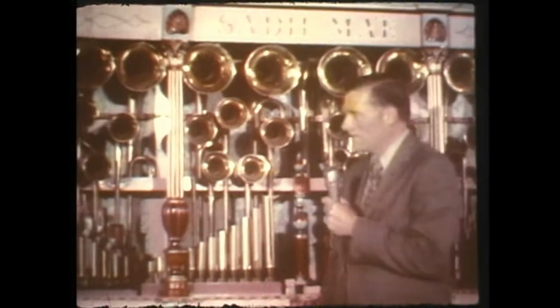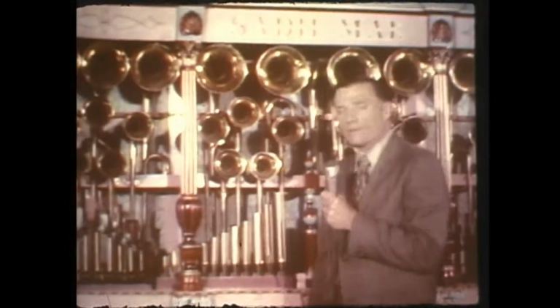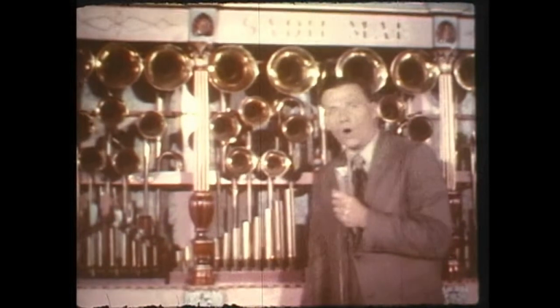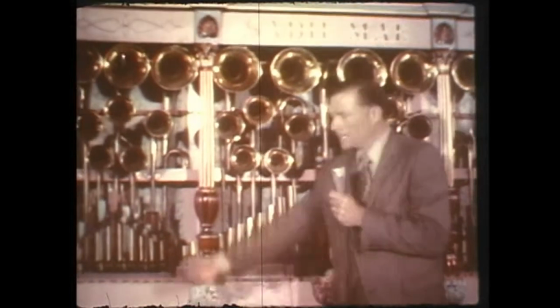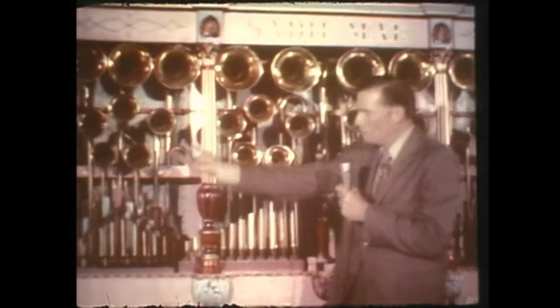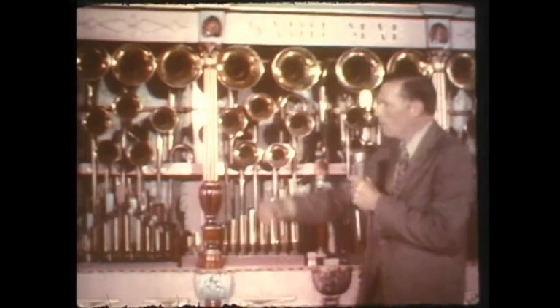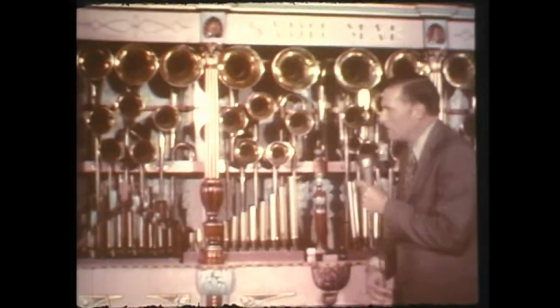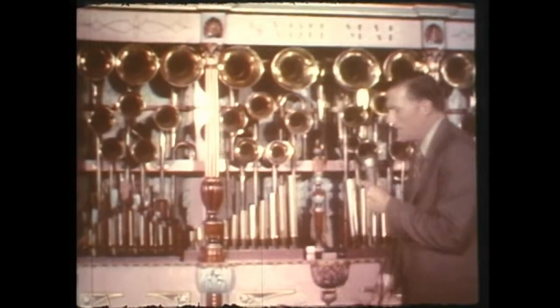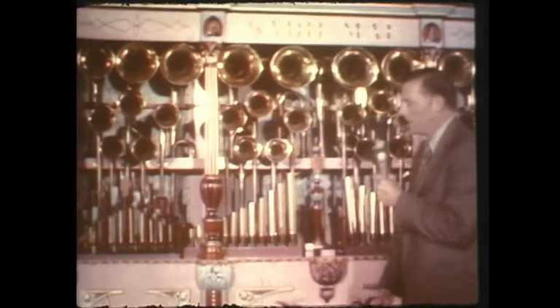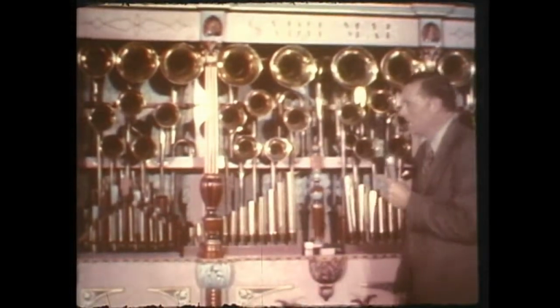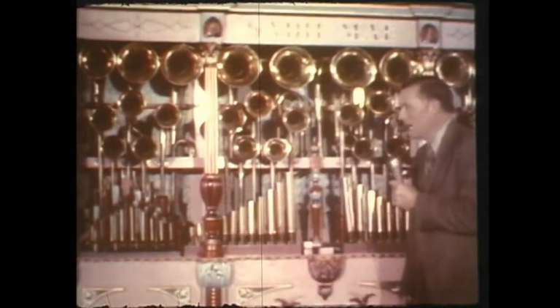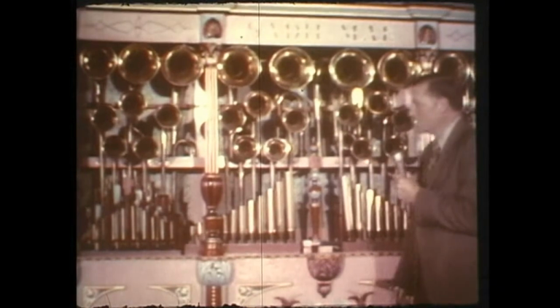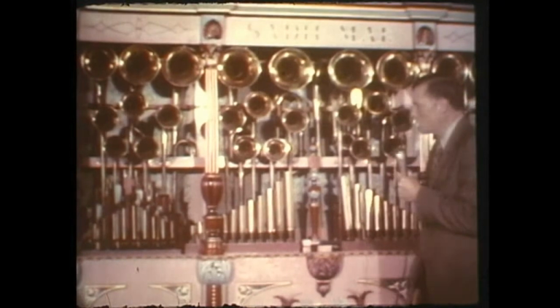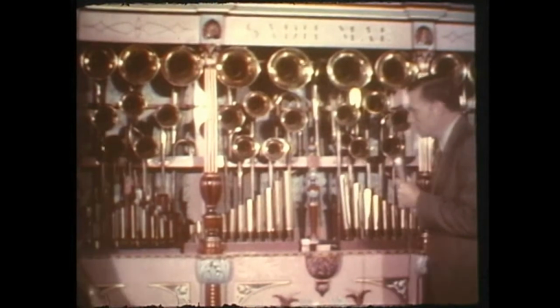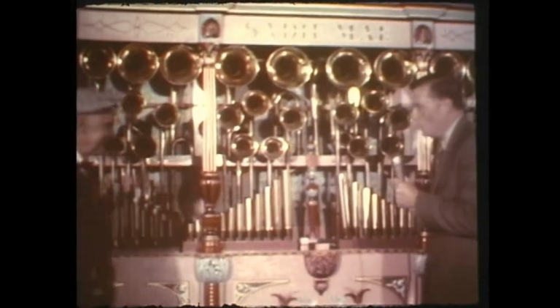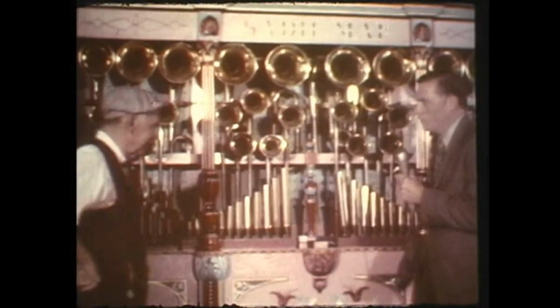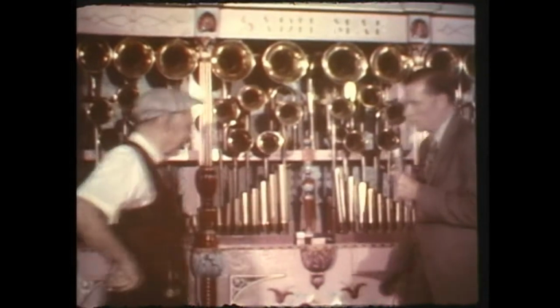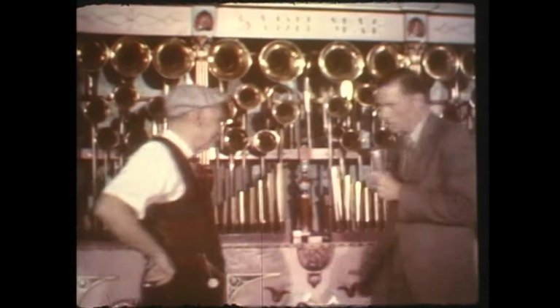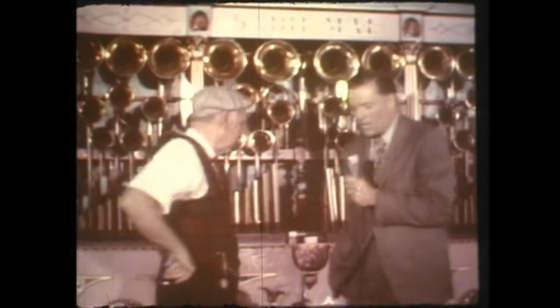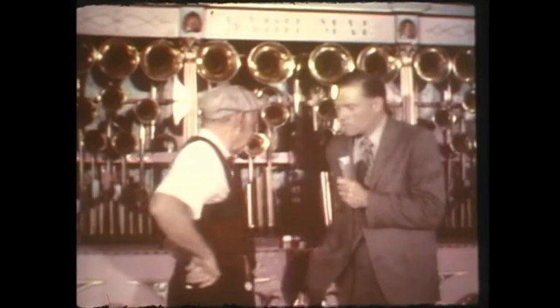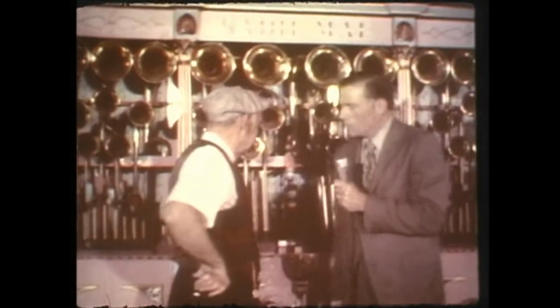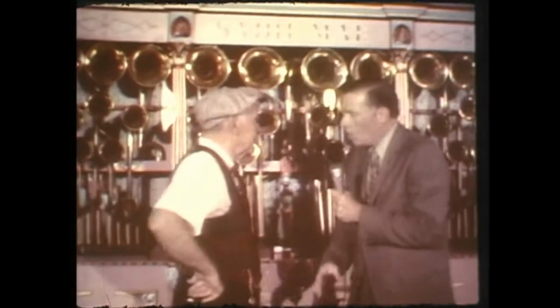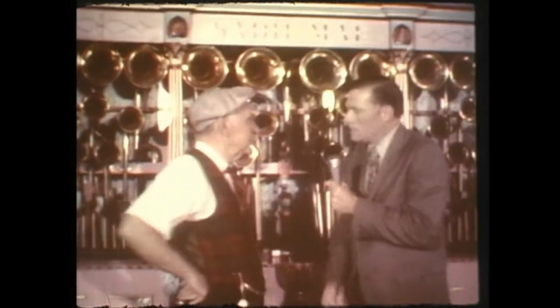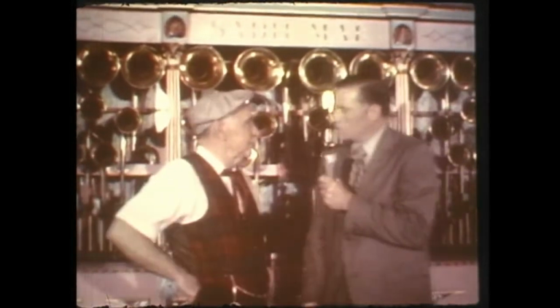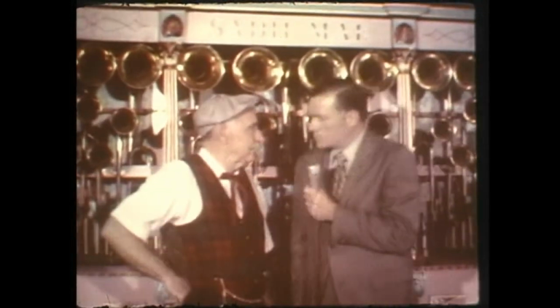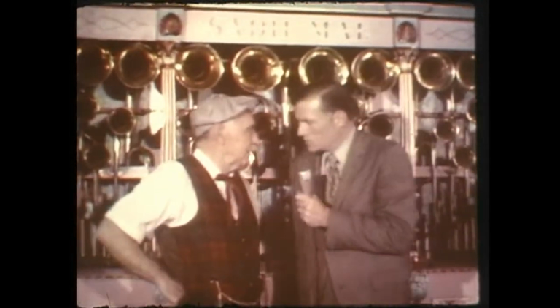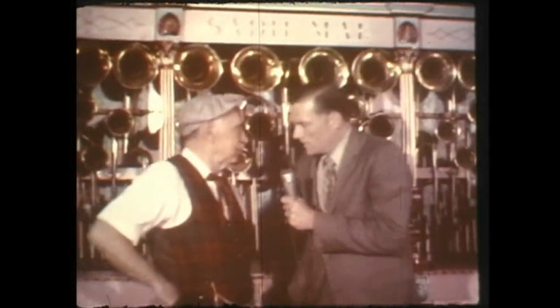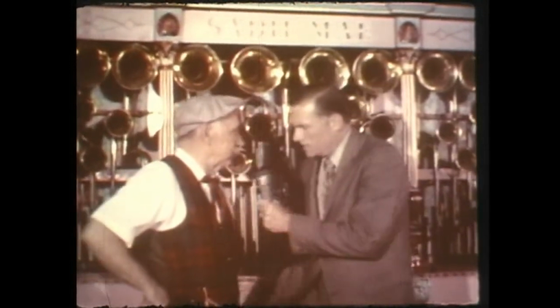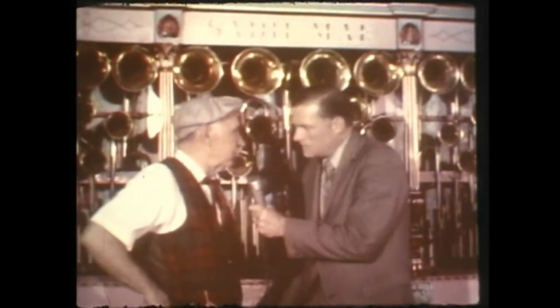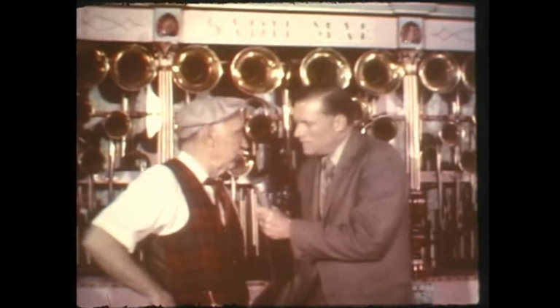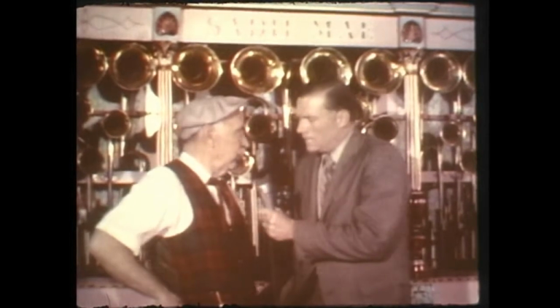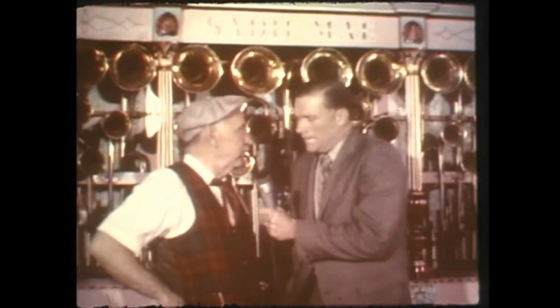His name is Paul Akins, and Paul, I want you to come on in here and tell us about these wonderful machines. First of all, your home is in Sykeston, Missouri, isn't it? Sykeston, Missouri, yes.